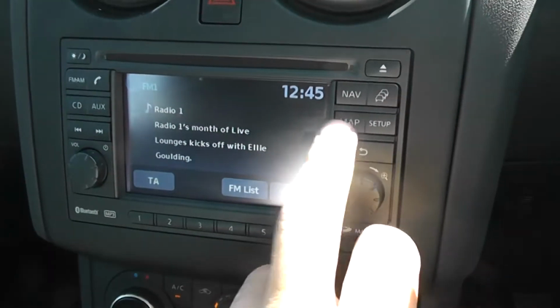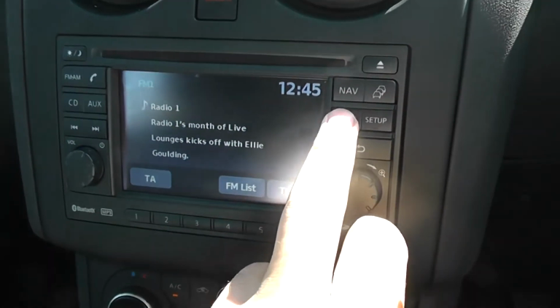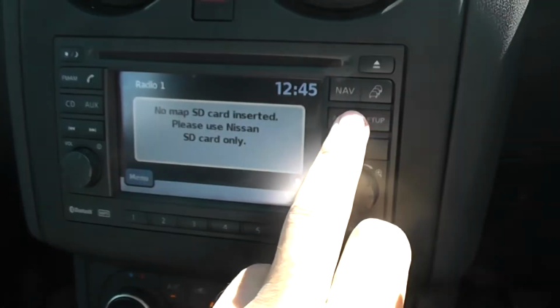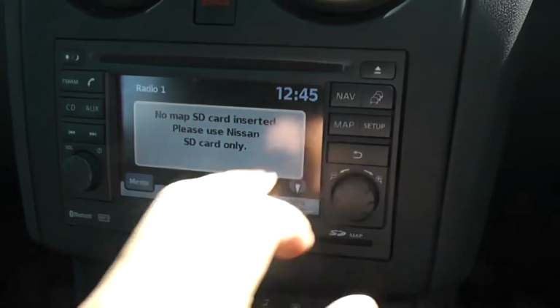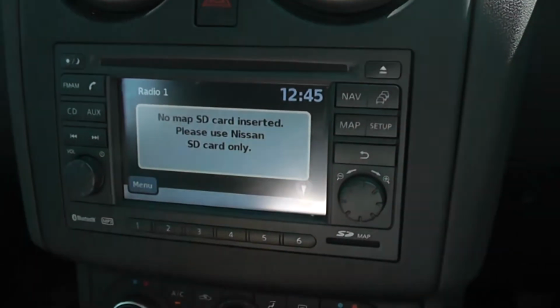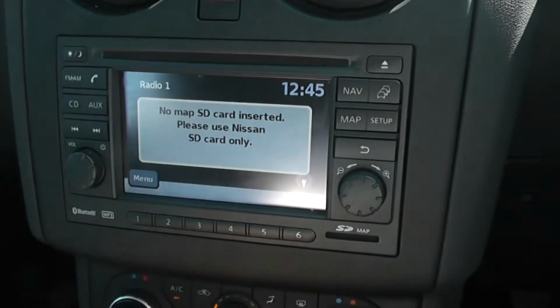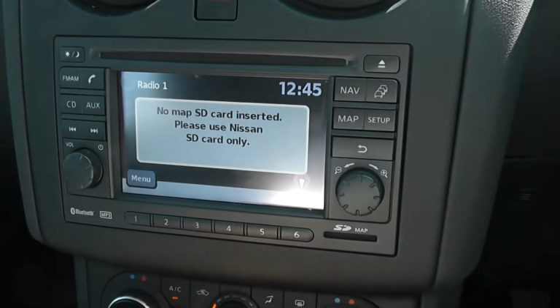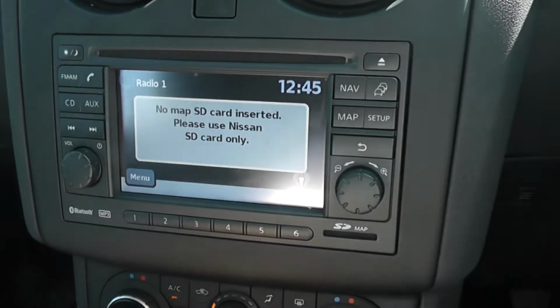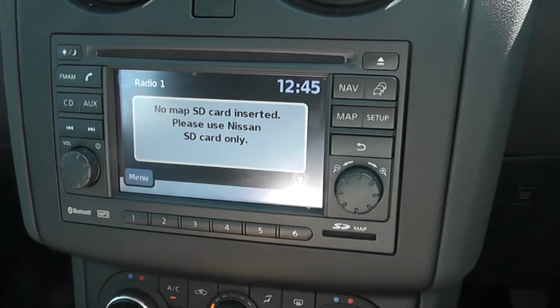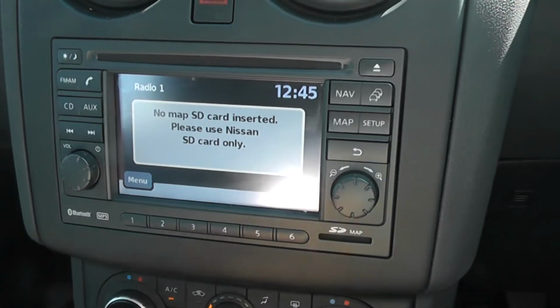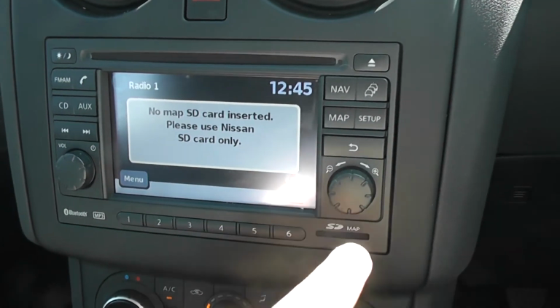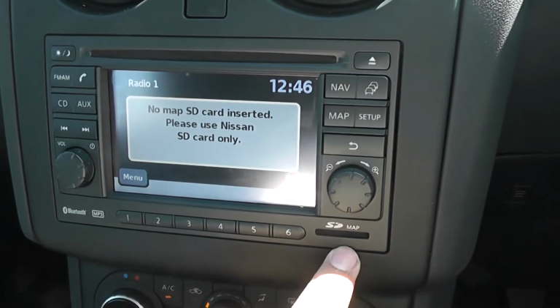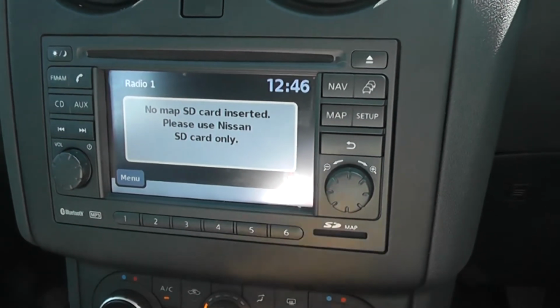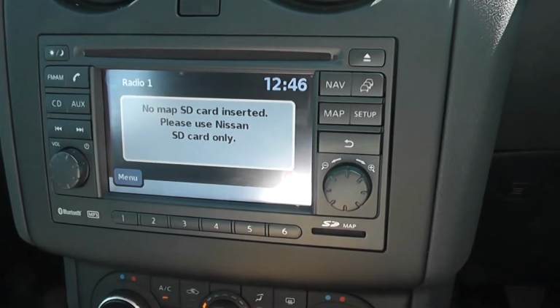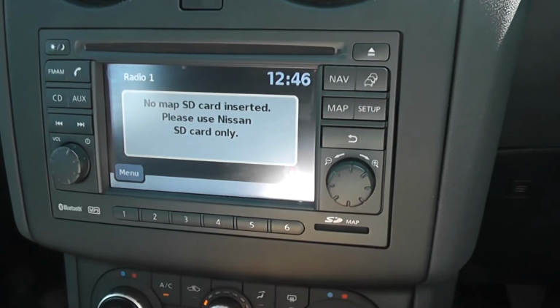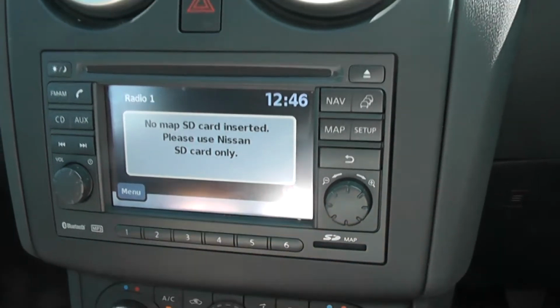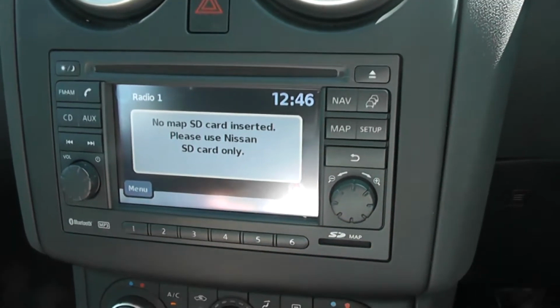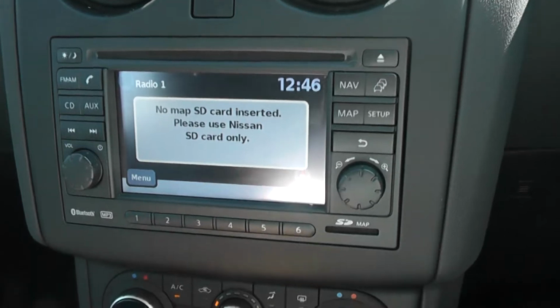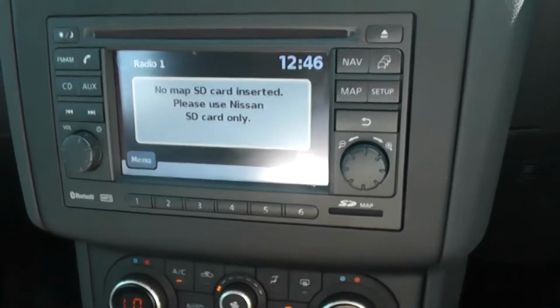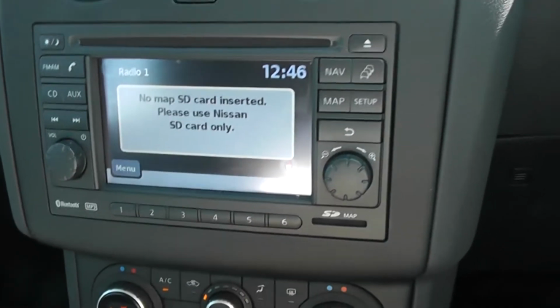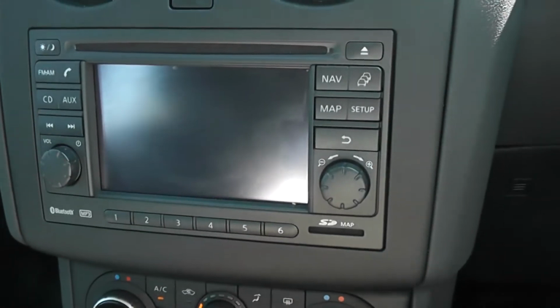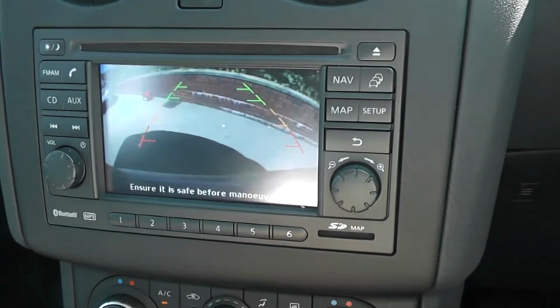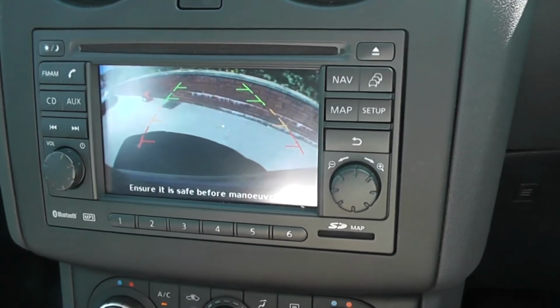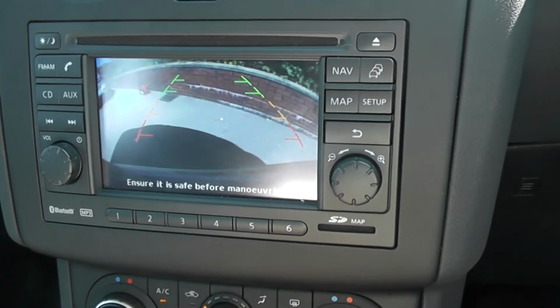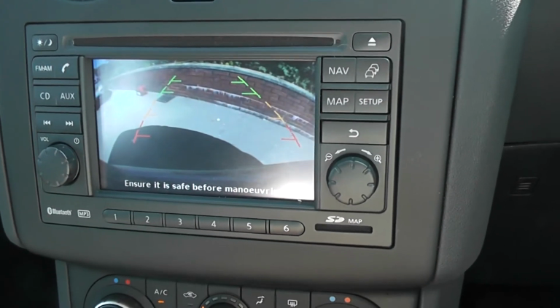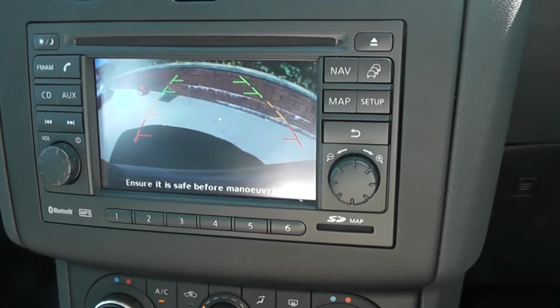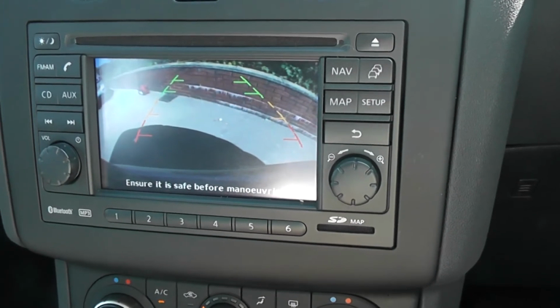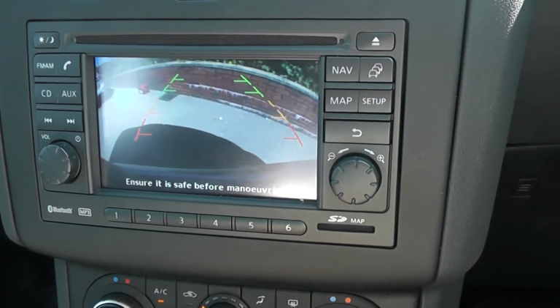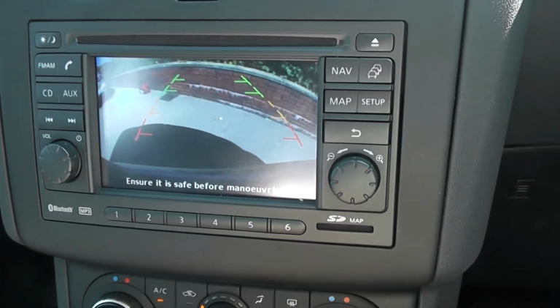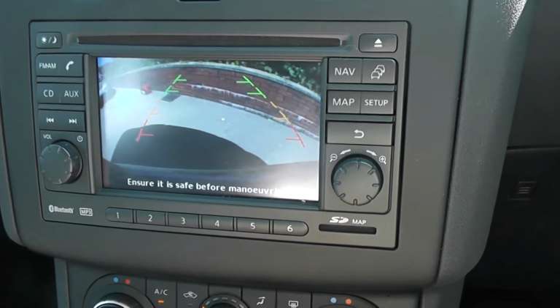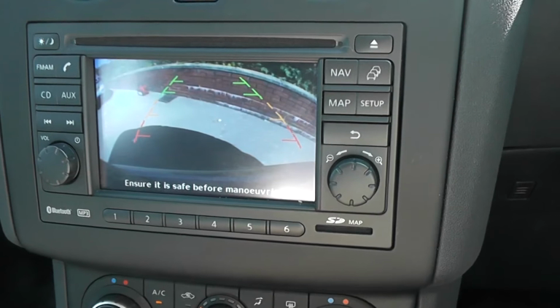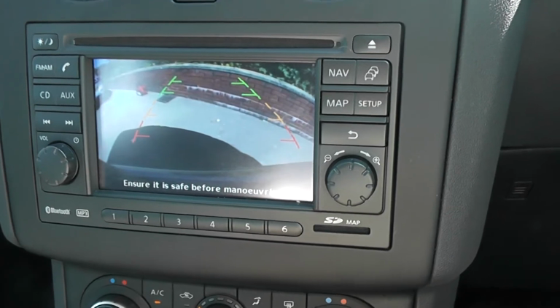There's a touch-screen satellite navigation system when the SD card is in, and from here you can also see the view from the rear-view camera. As you can see, it's a nice, large colour screen.